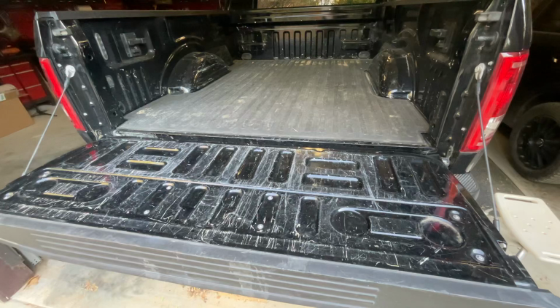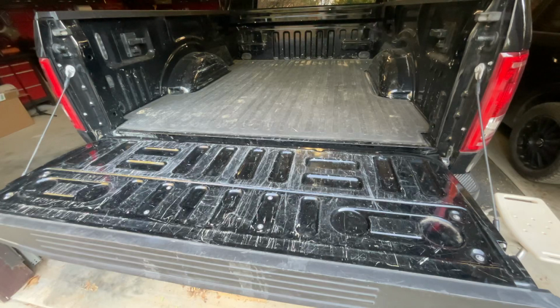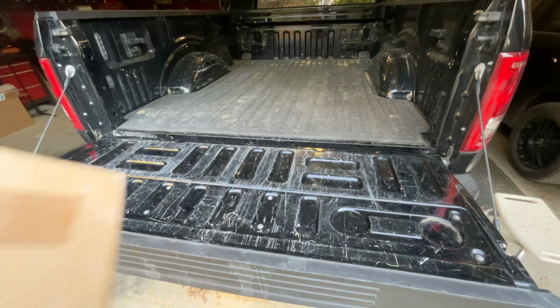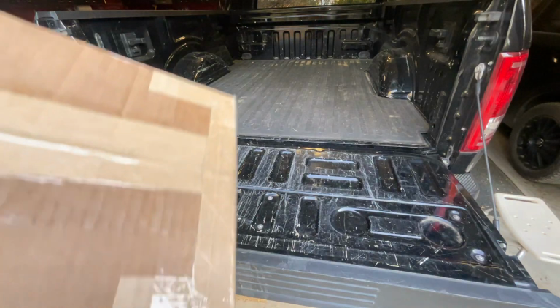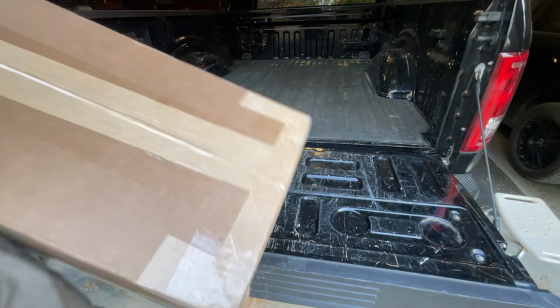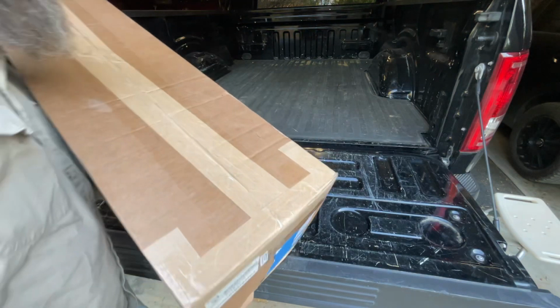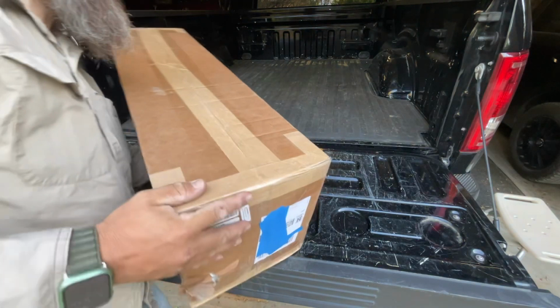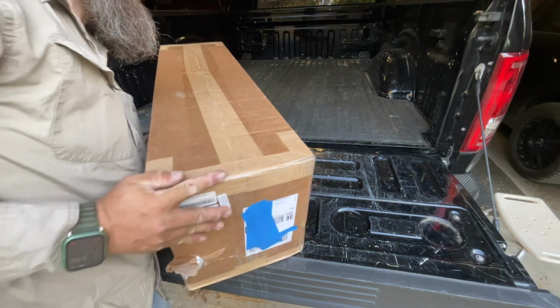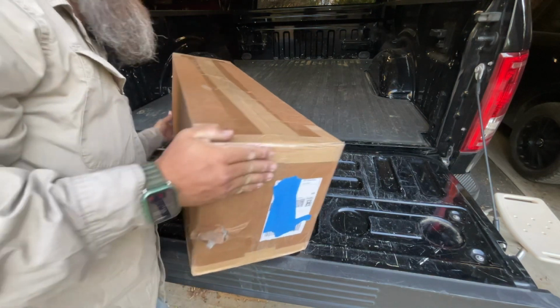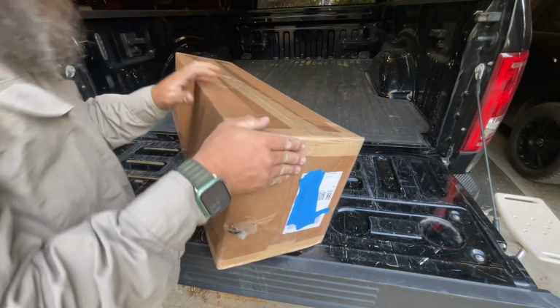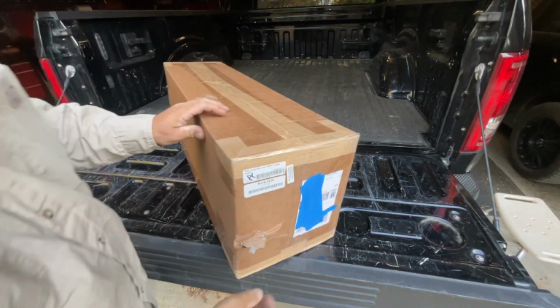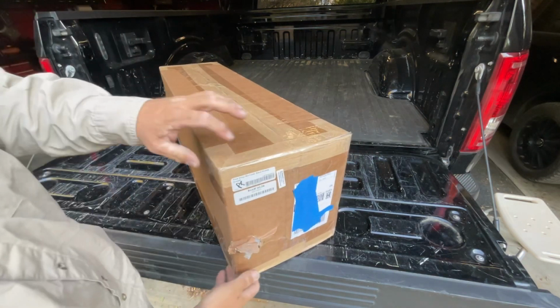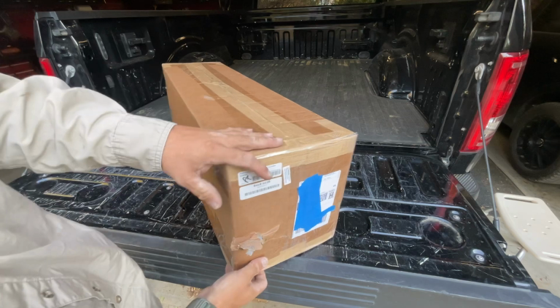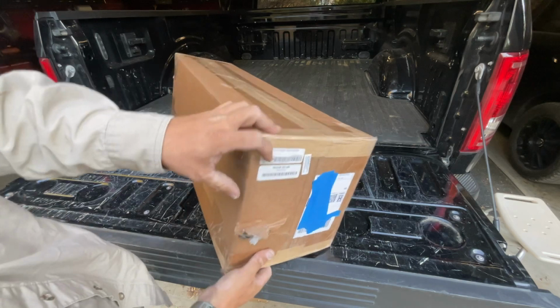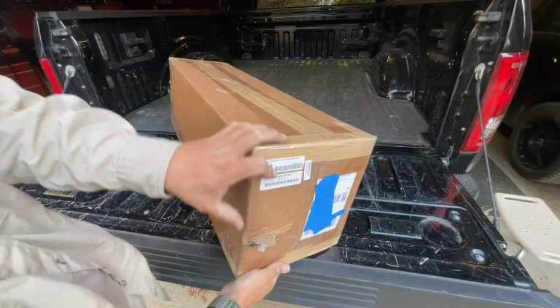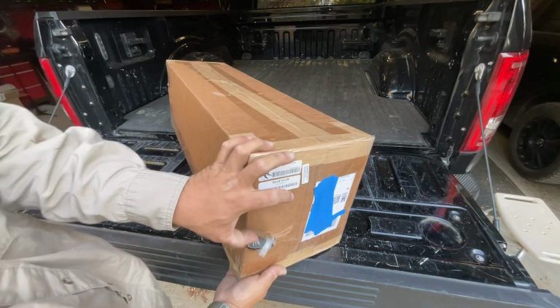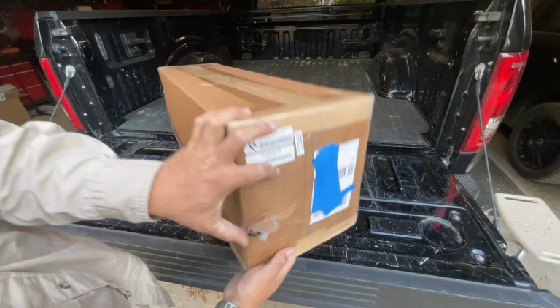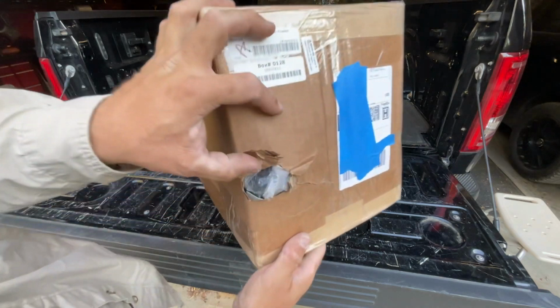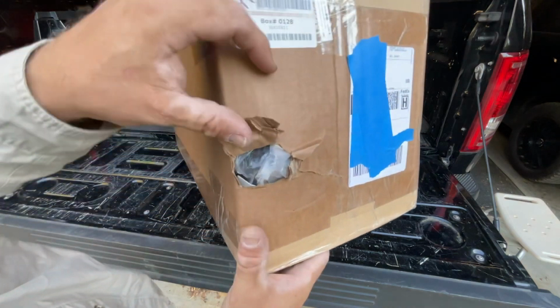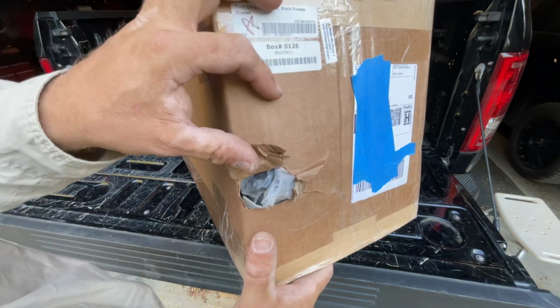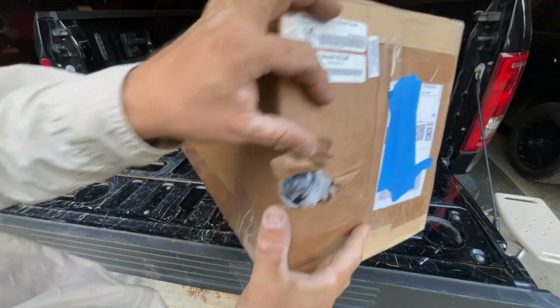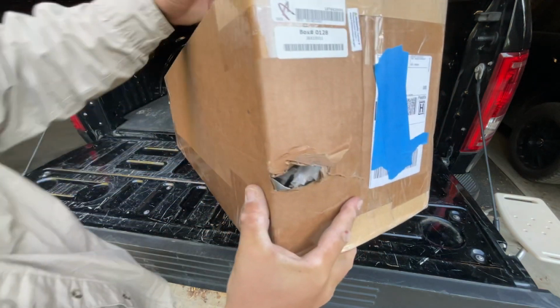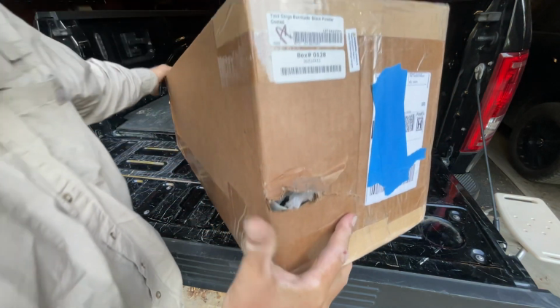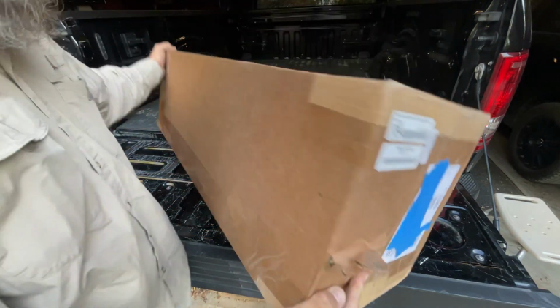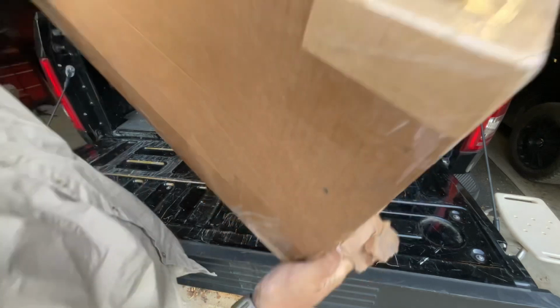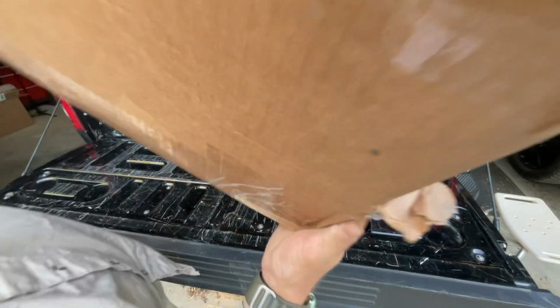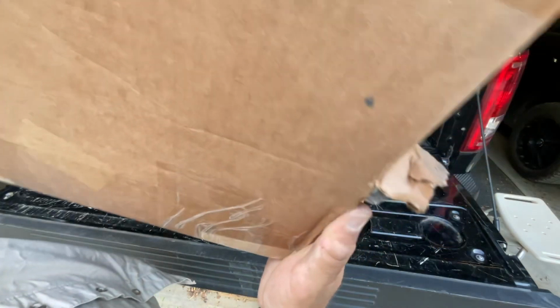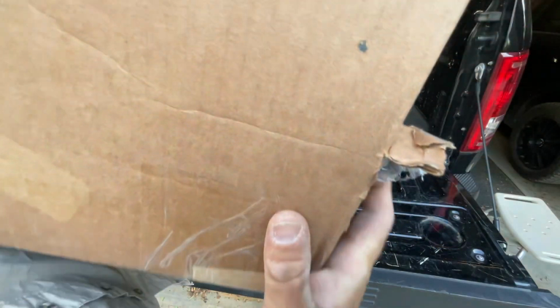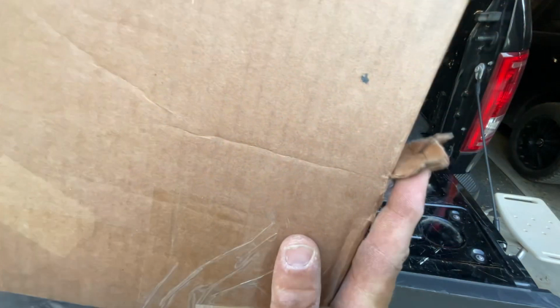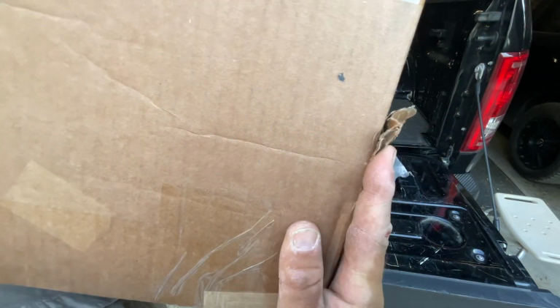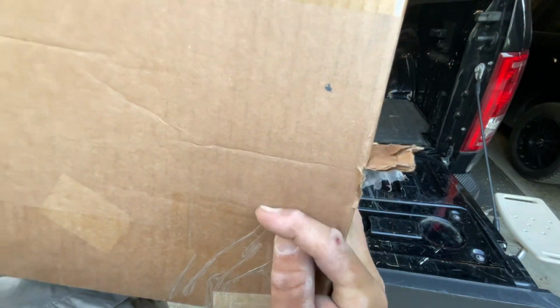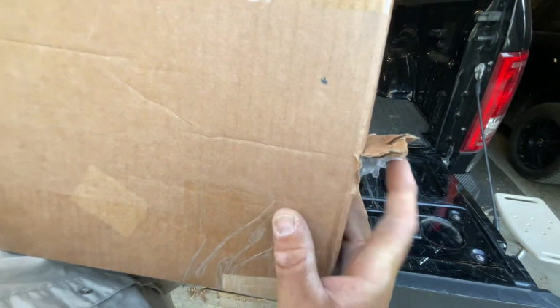All right, we're back. This is good news. Nothing like when a package shows up with part of your product hanging out of the box. Classic bar through the box.